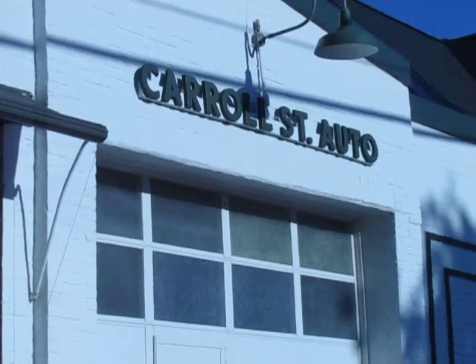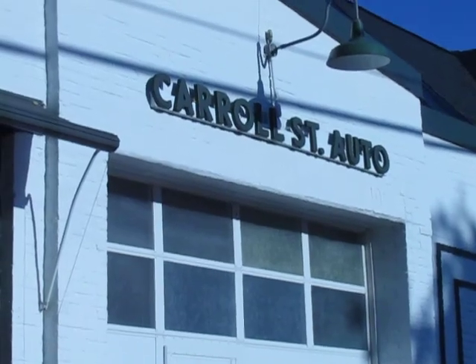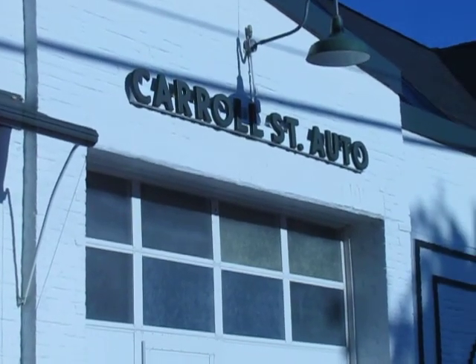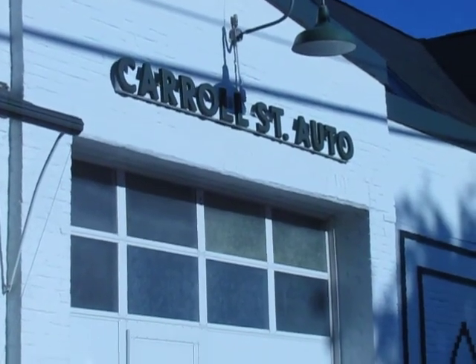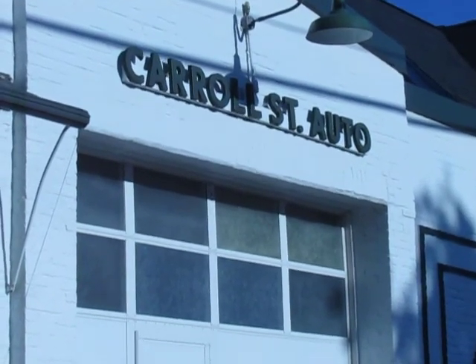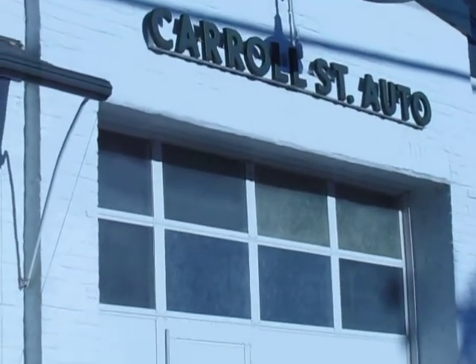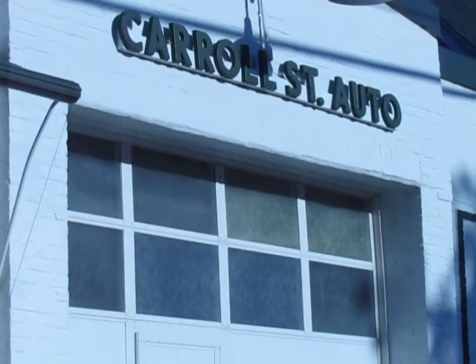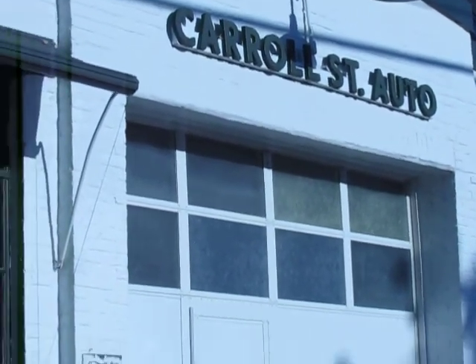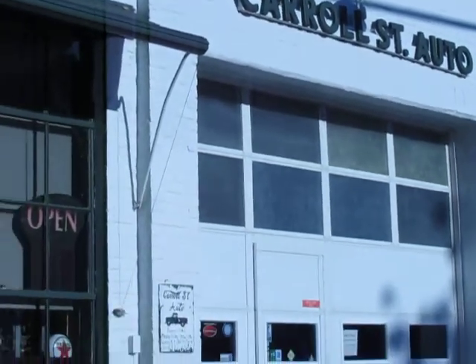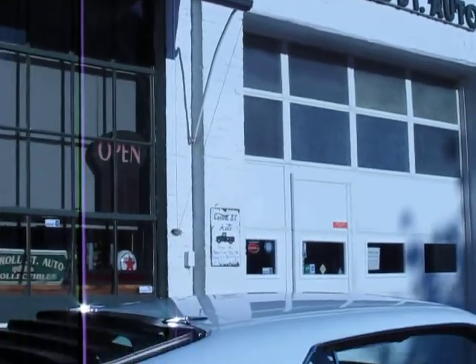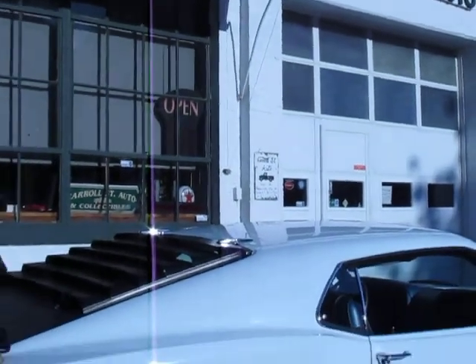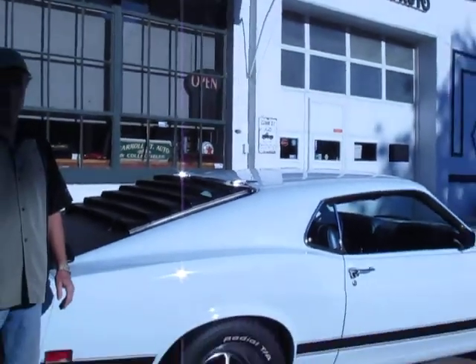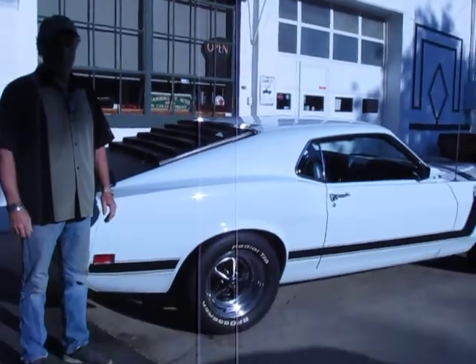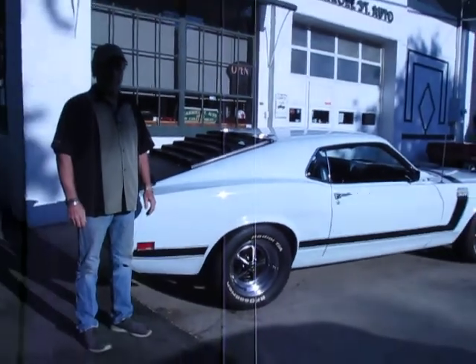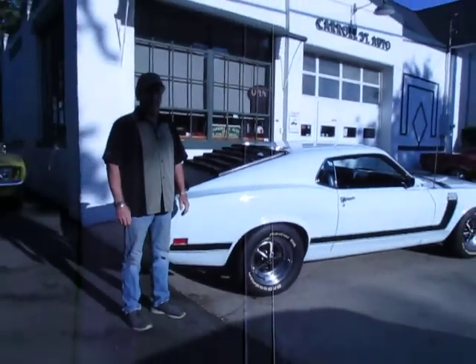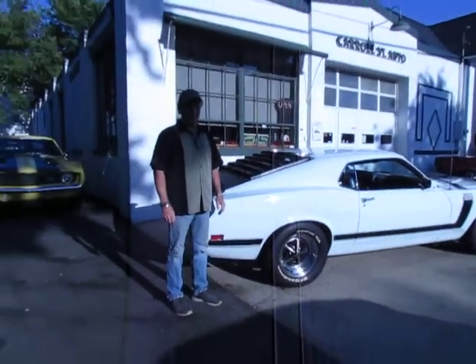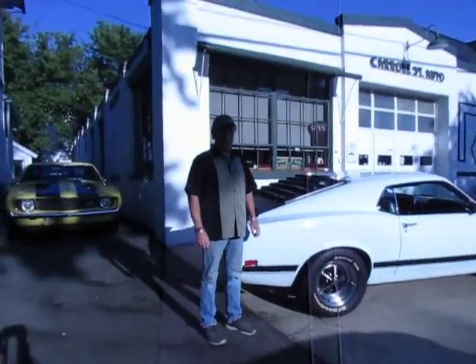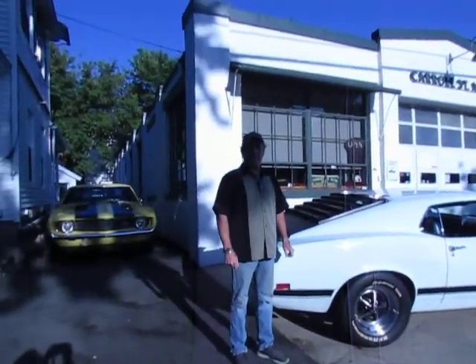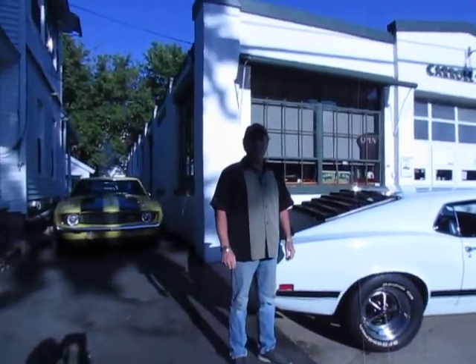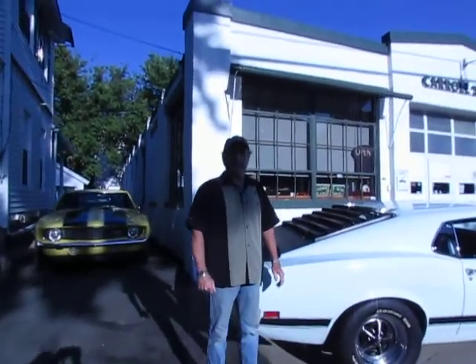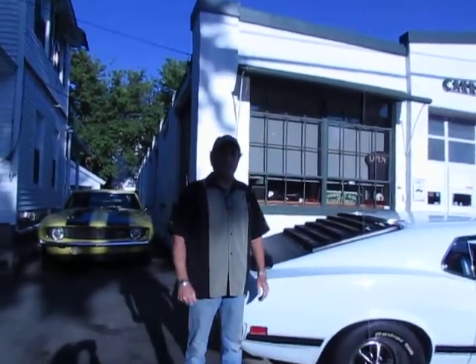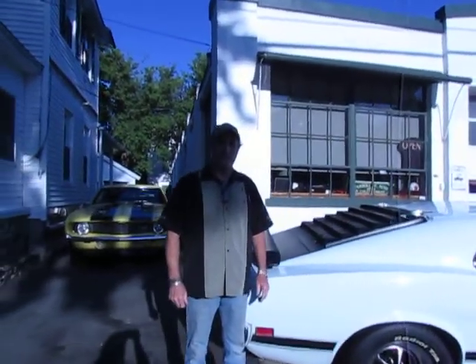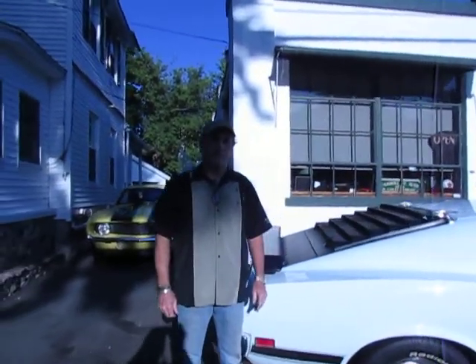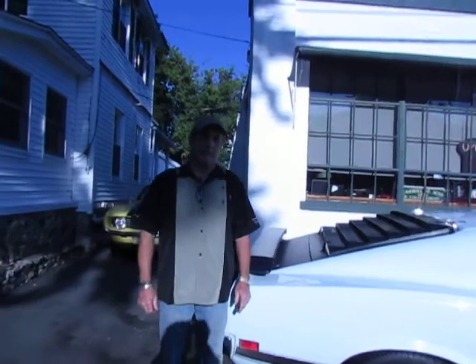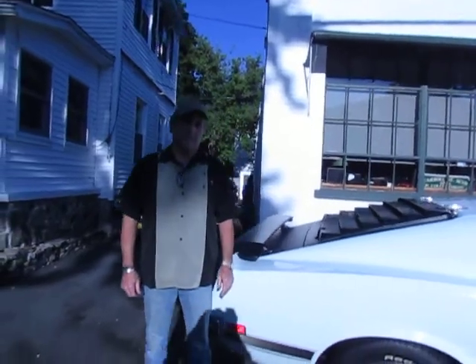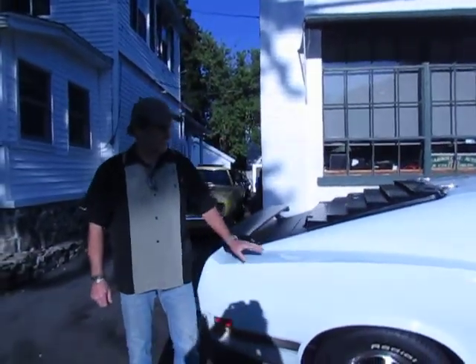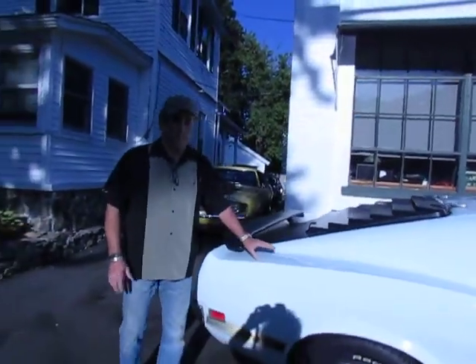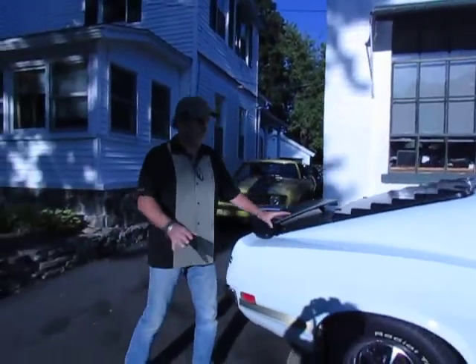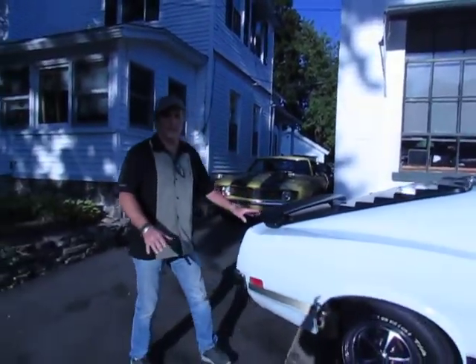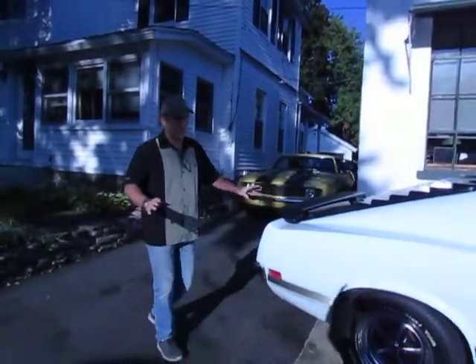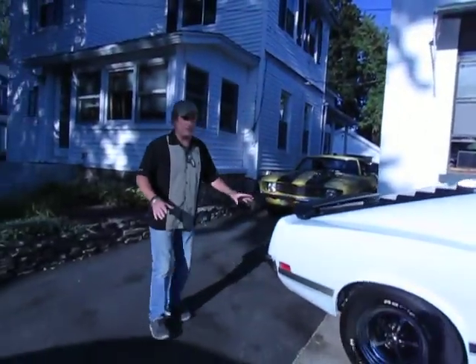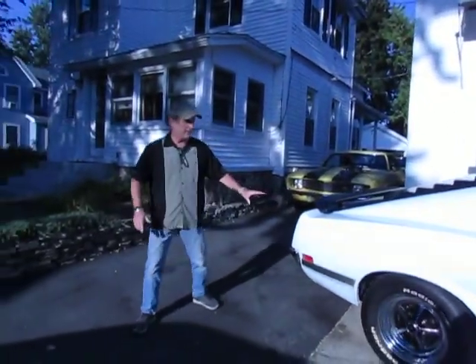Here we are at Carroll Street Auto again and we got a '70 Boss Mustang. Hey, Roland Cassidy, Carroll Street Classics here. I want to introduce this killer car. Check this thing out.